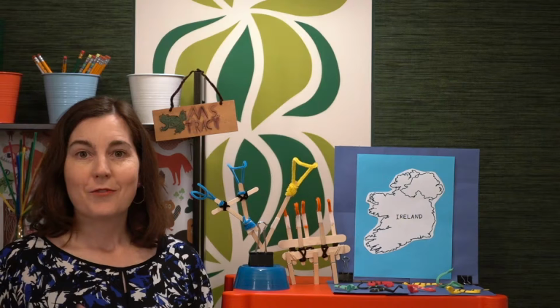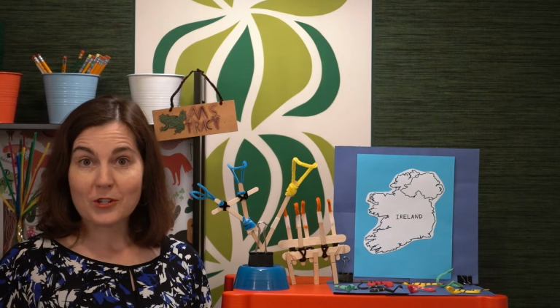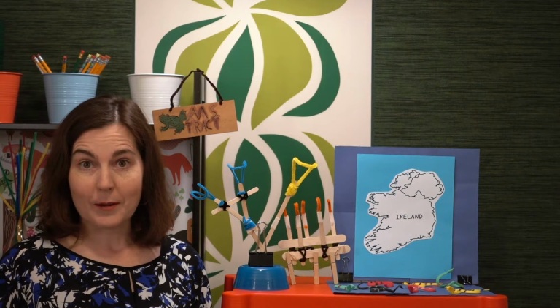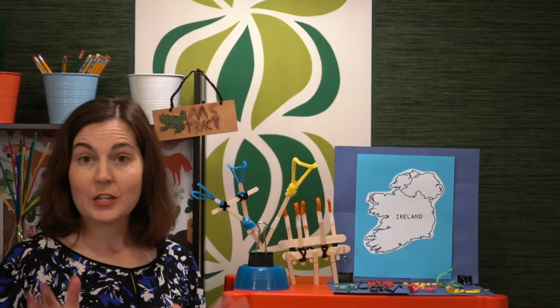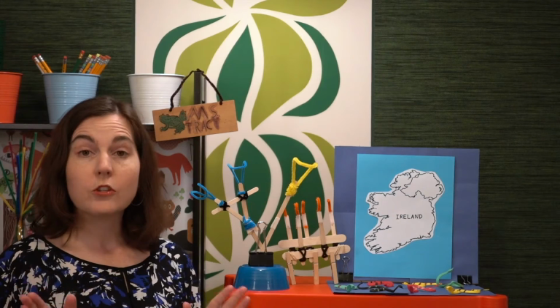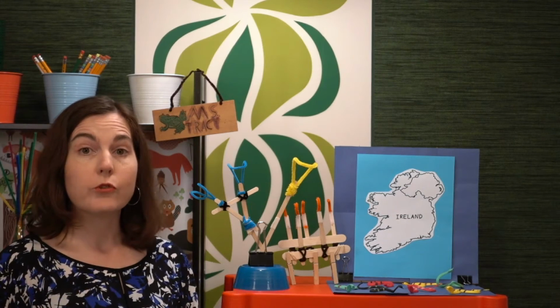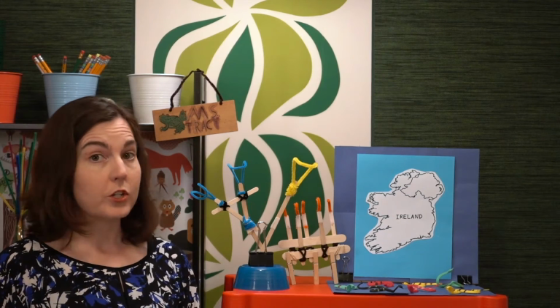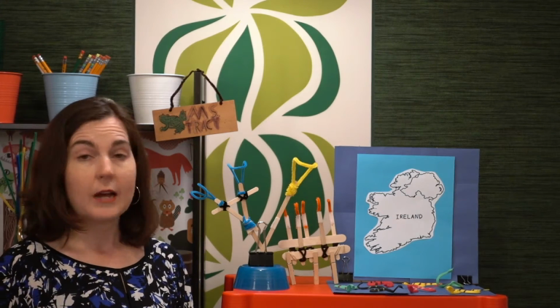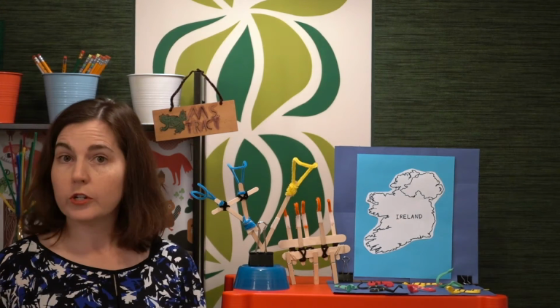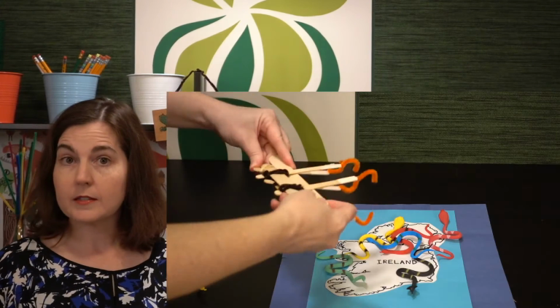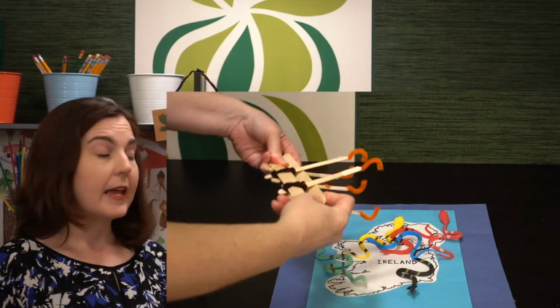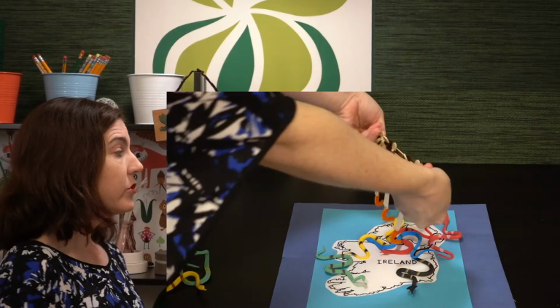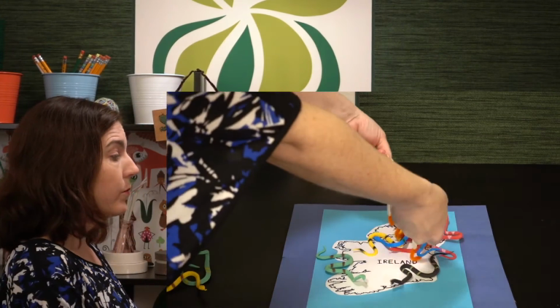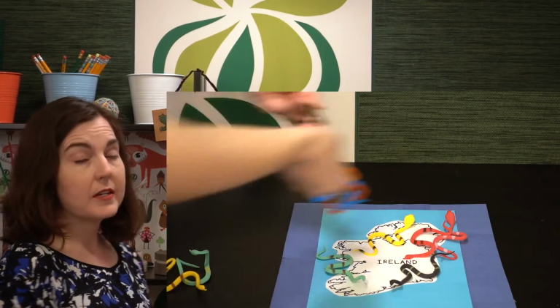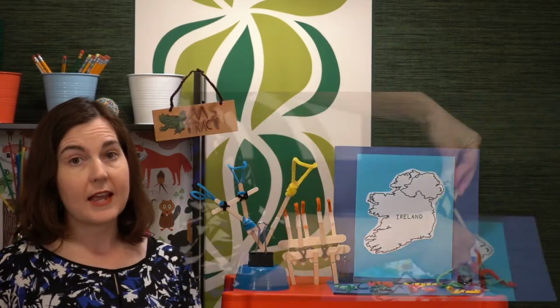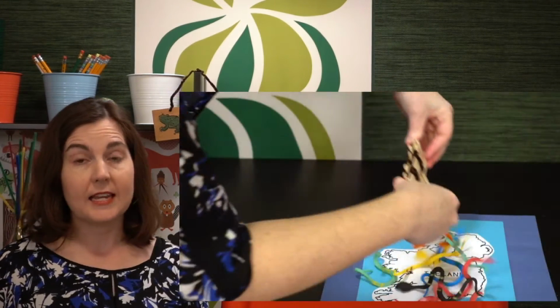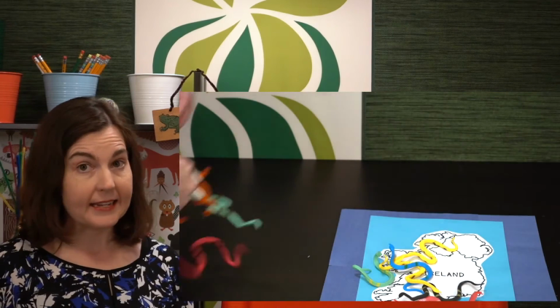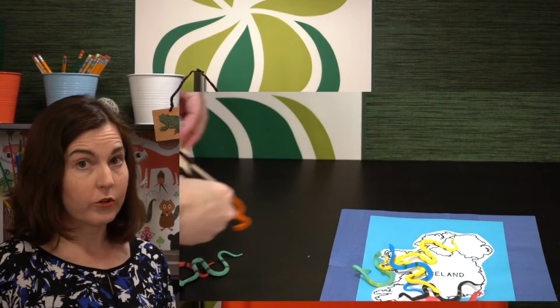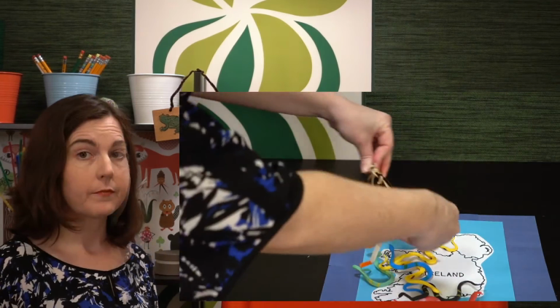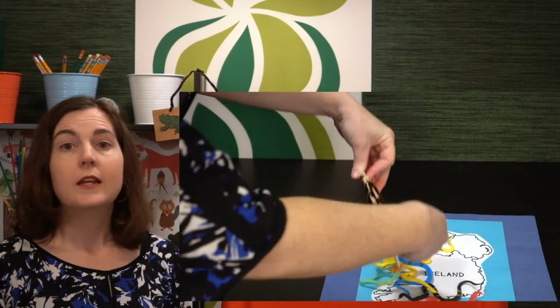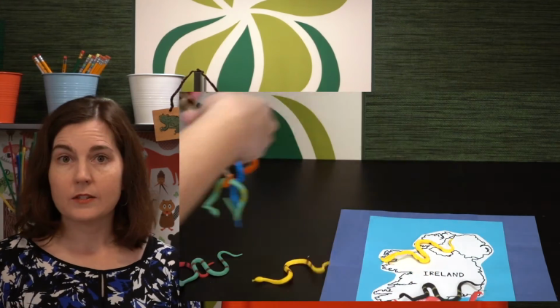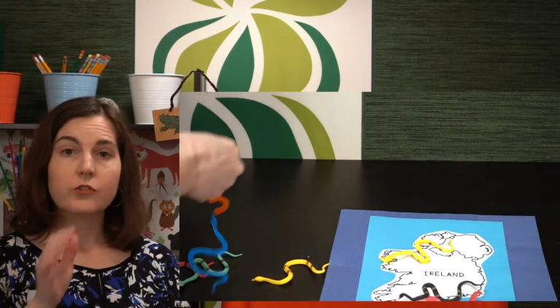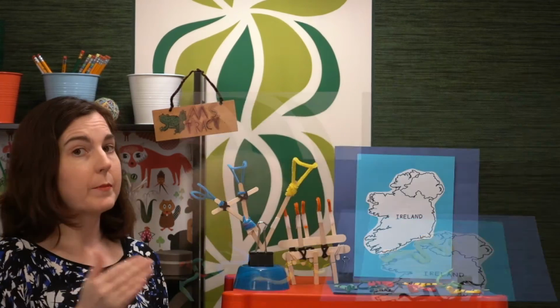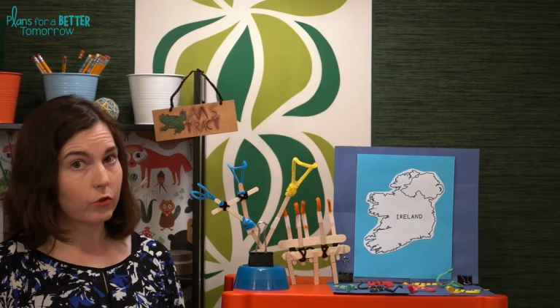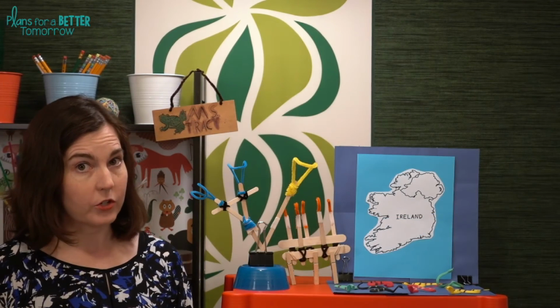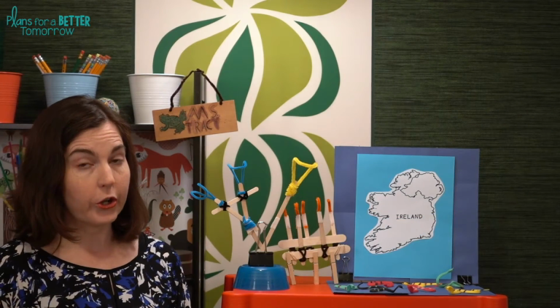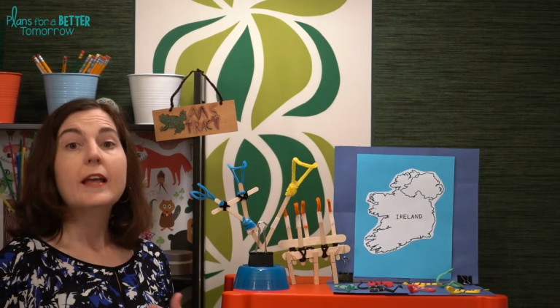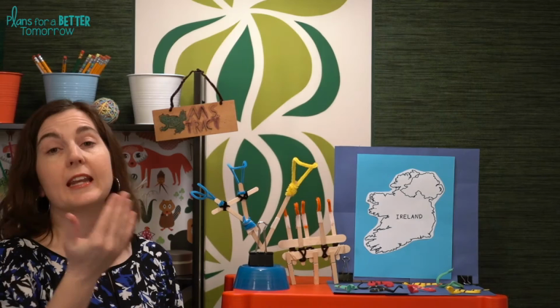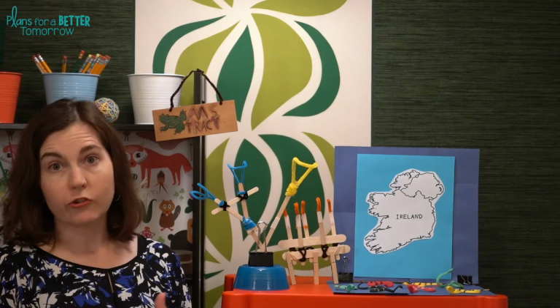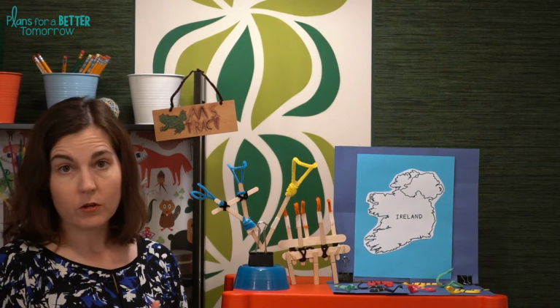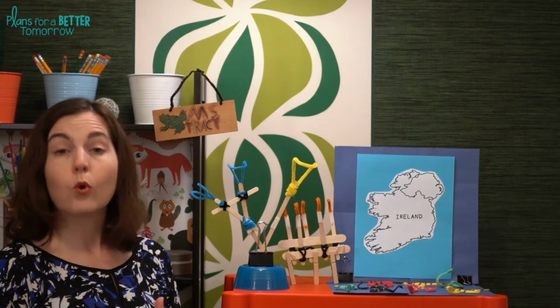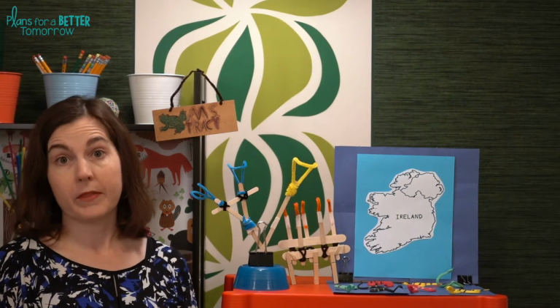For measurement, you have two options. You can choose a predetermined time, like 30 seconds, and have the students remove as many snakes as they can in that time. In that case, you want everybody in the group to have a turn to go, and then they can average the results.